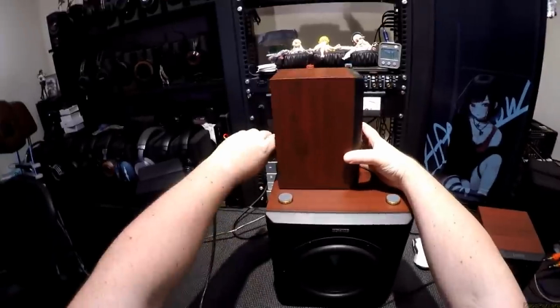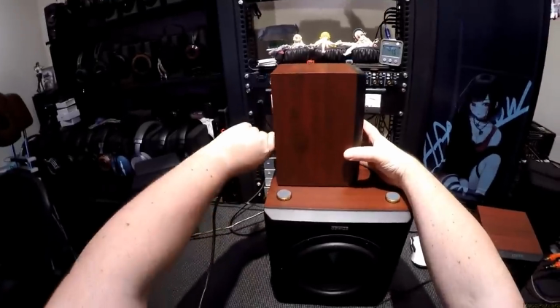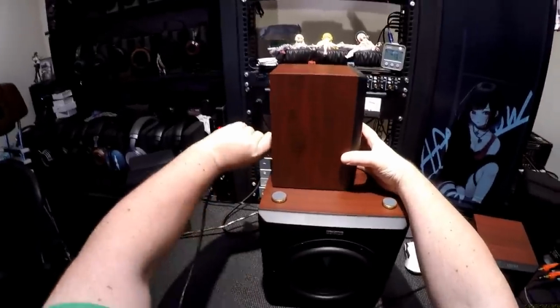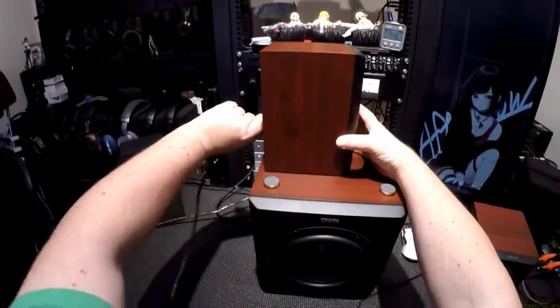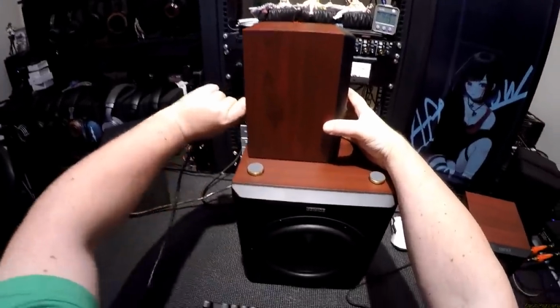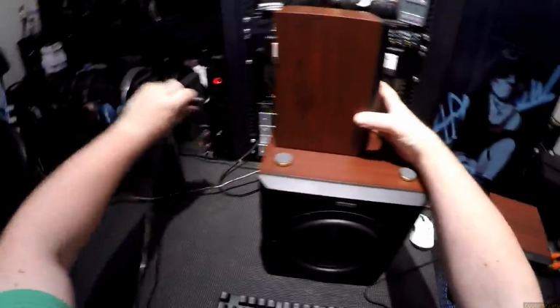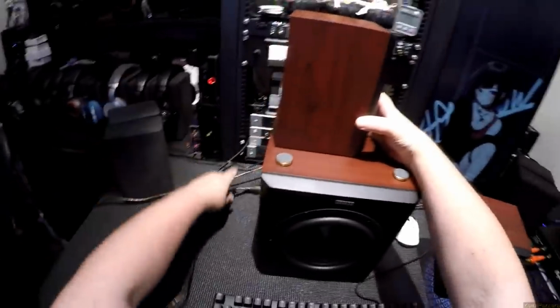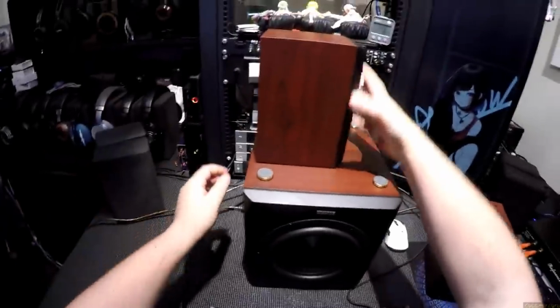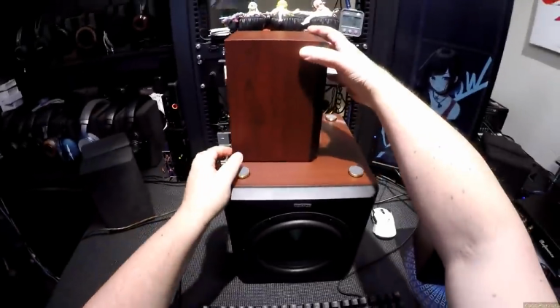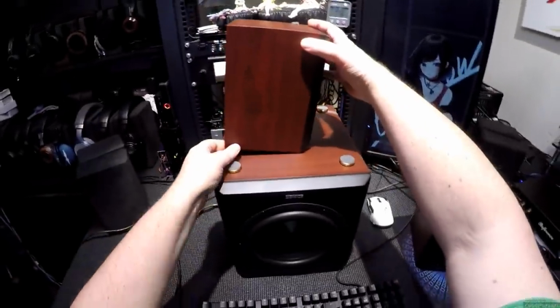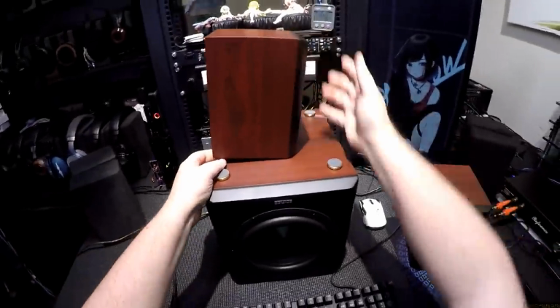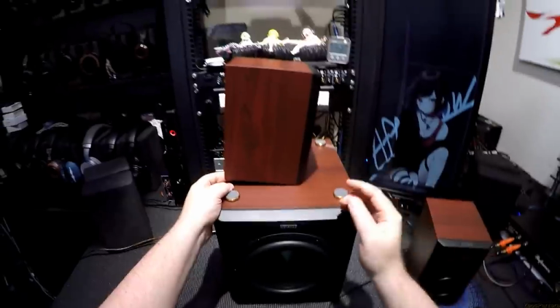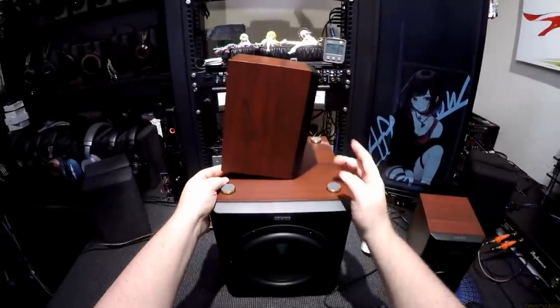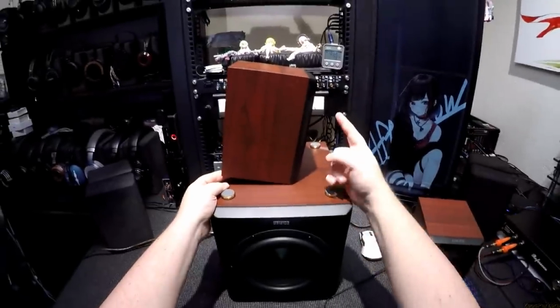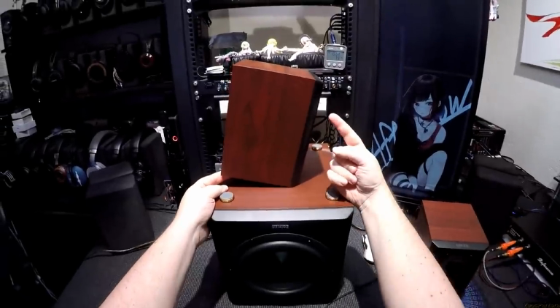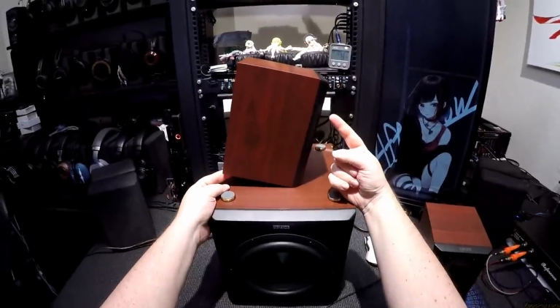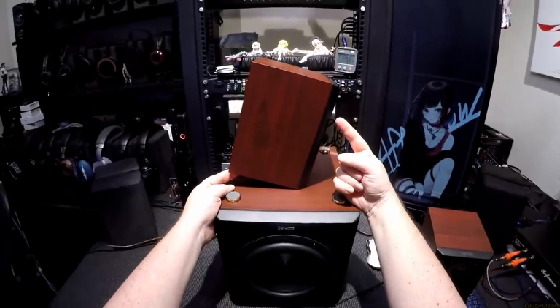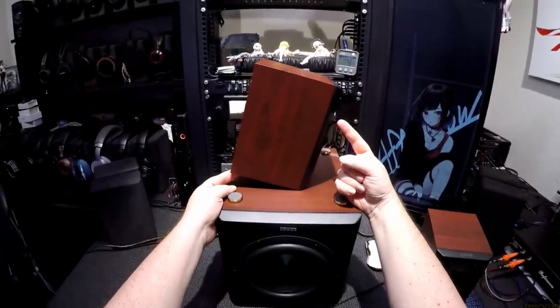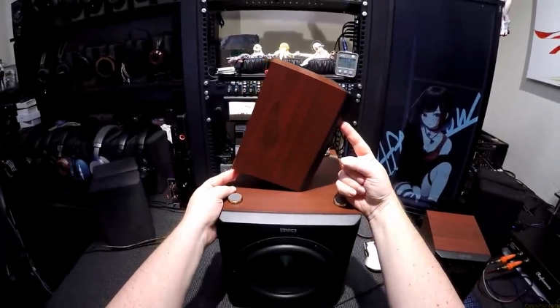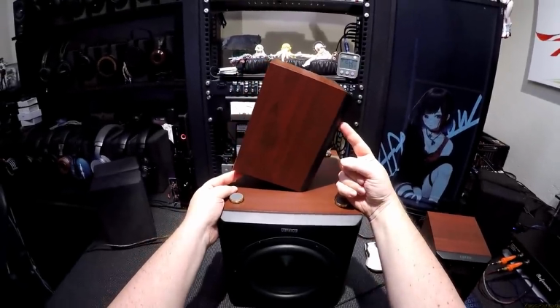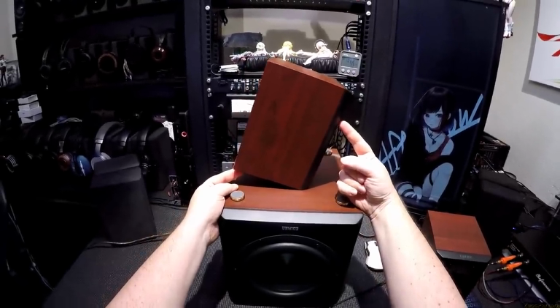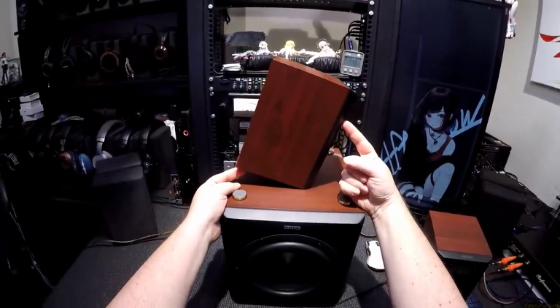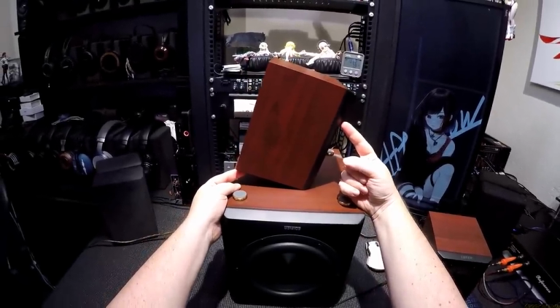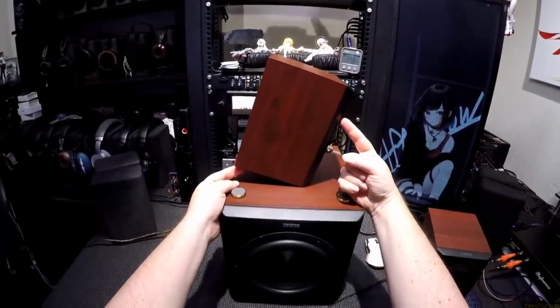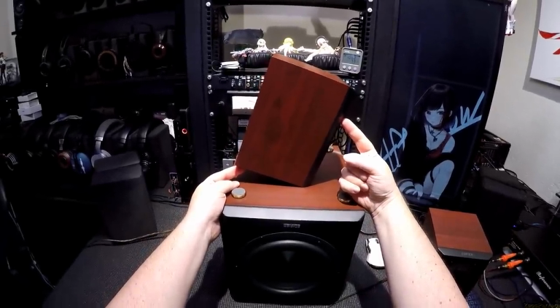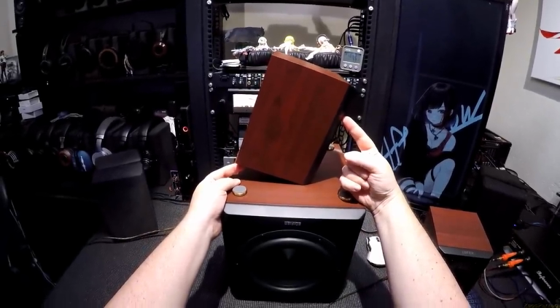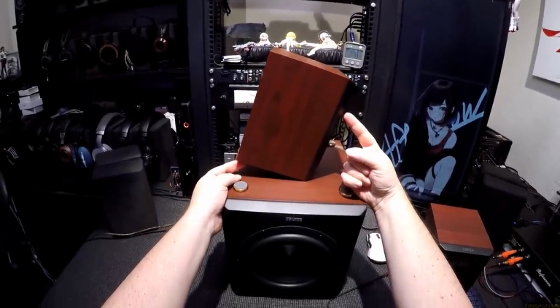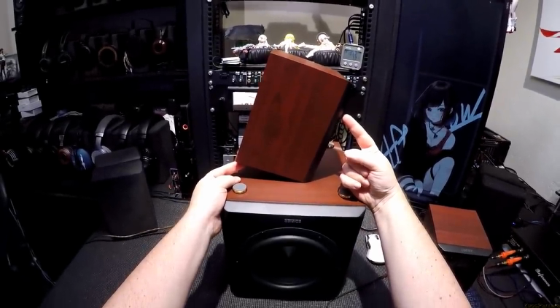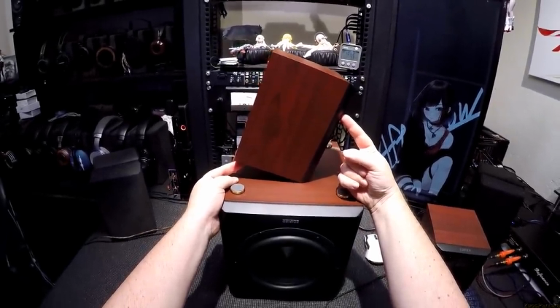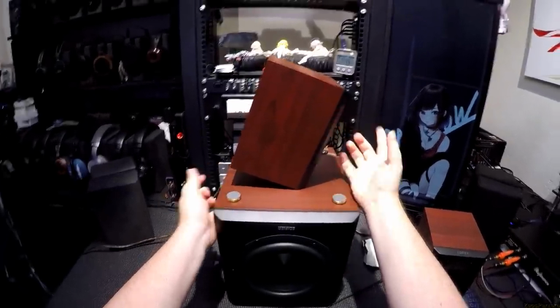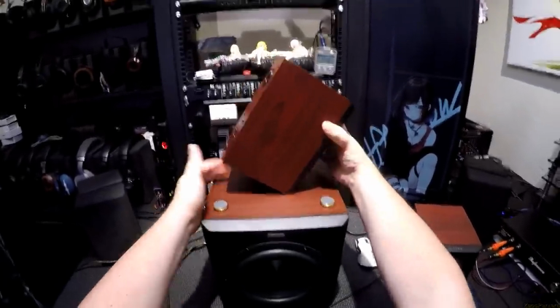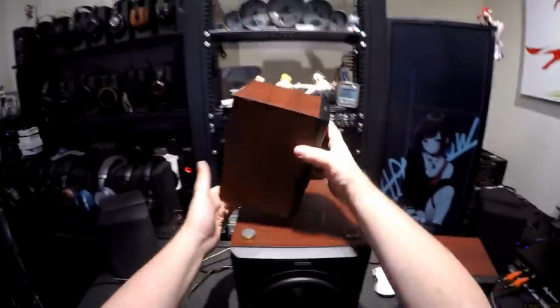Let's unplug it — ready. Where's the tipping point? There it is. That's how far you need to tilt it forward before it flops onto its drivers, because there's so much magnet in here.